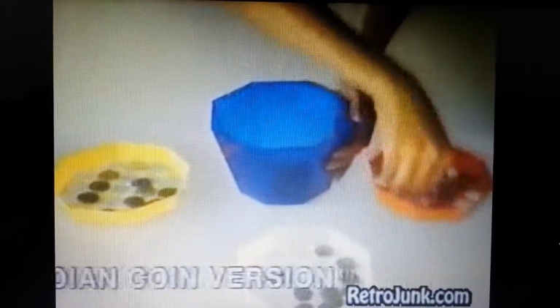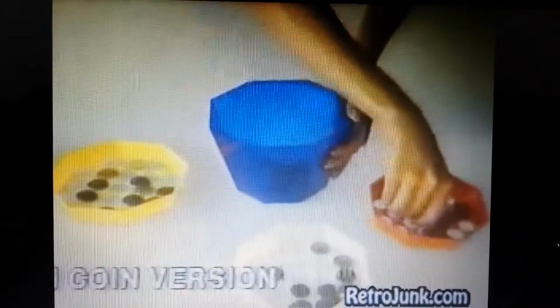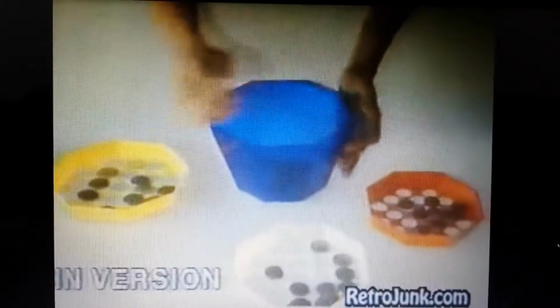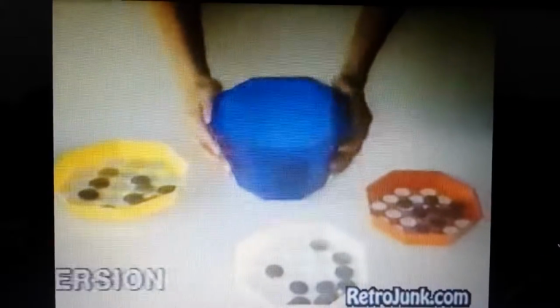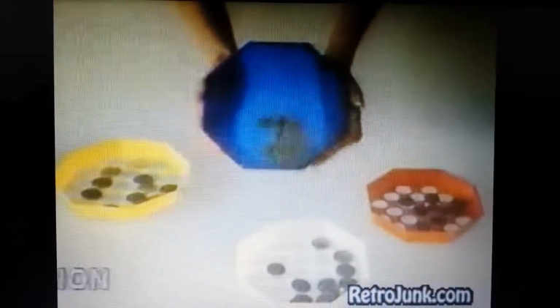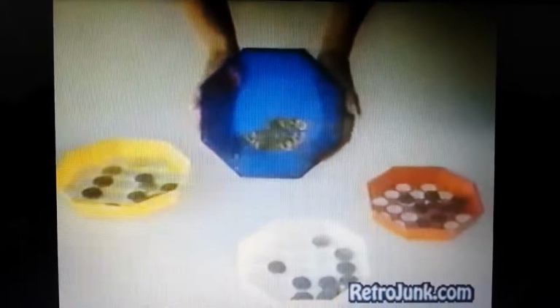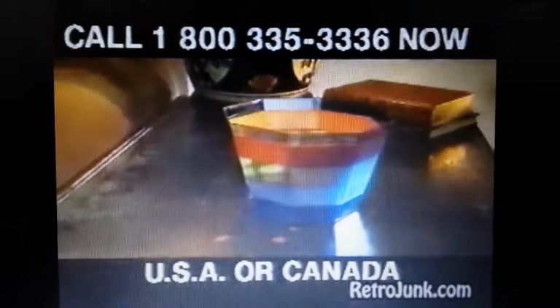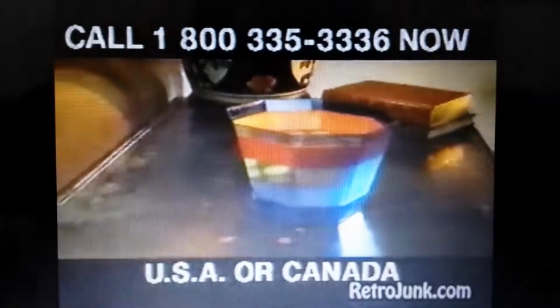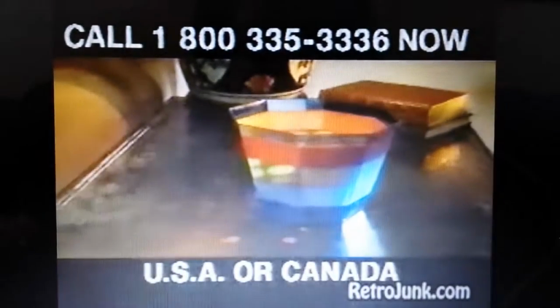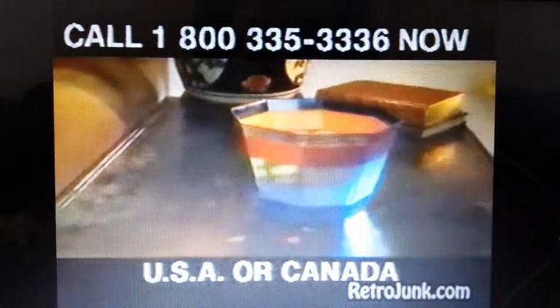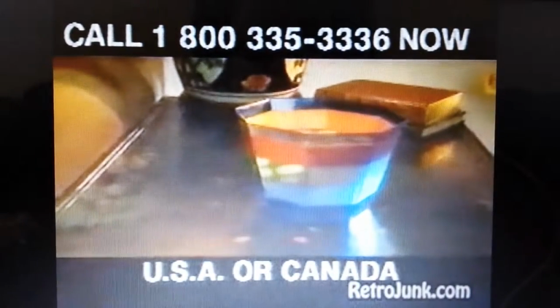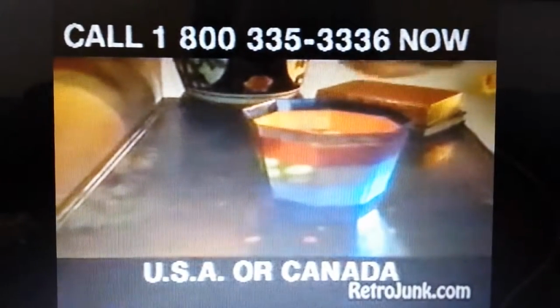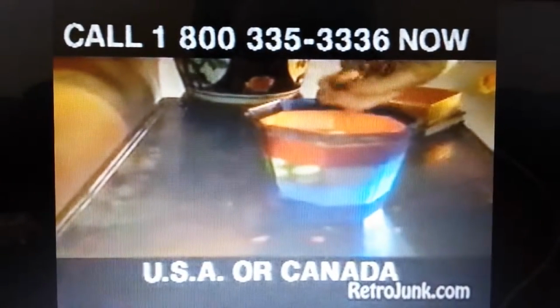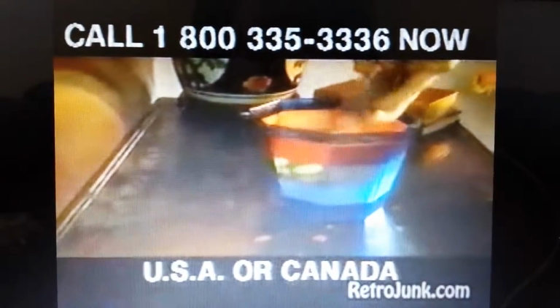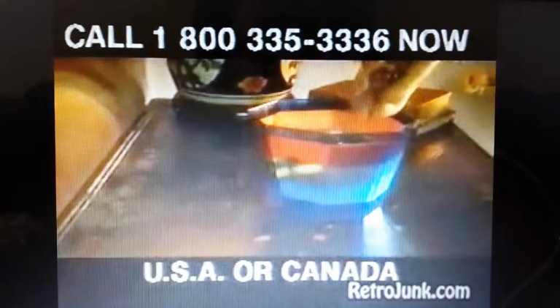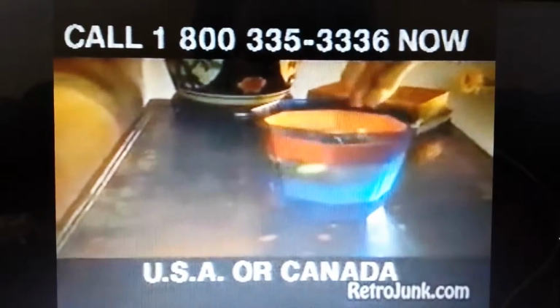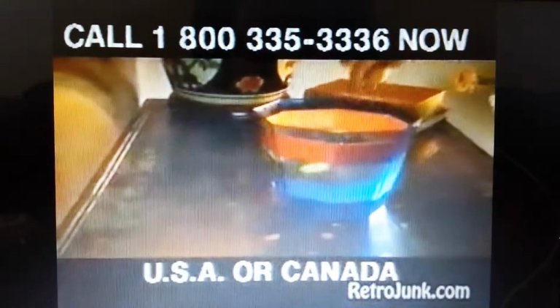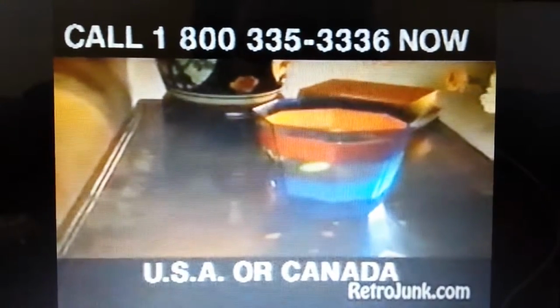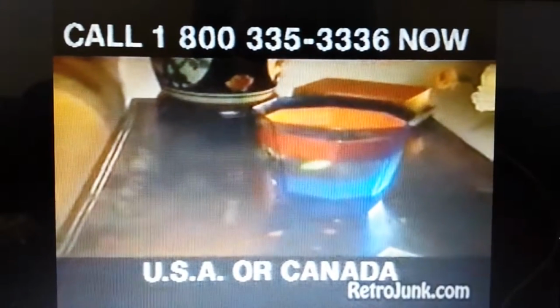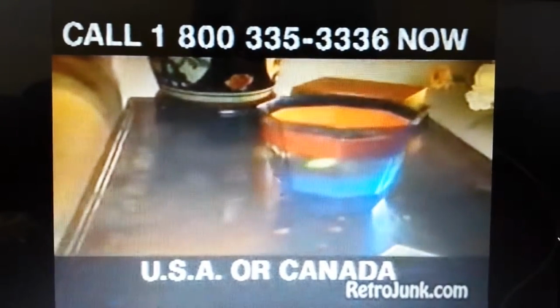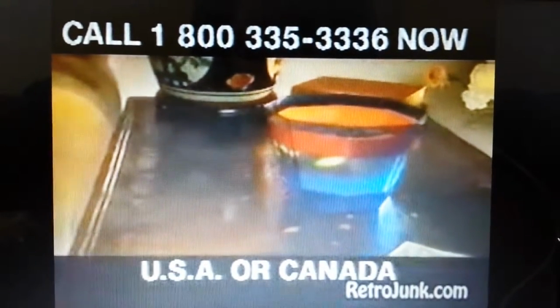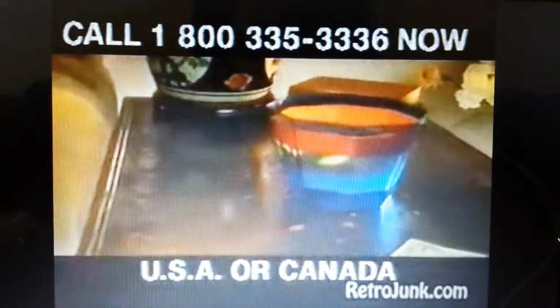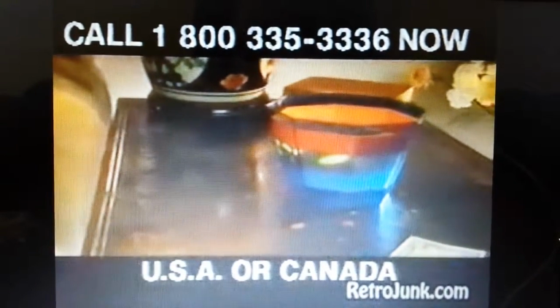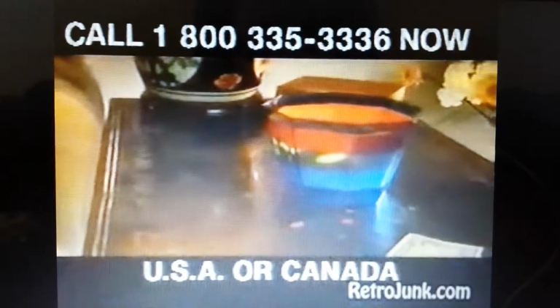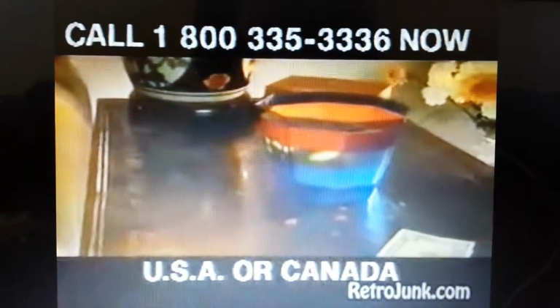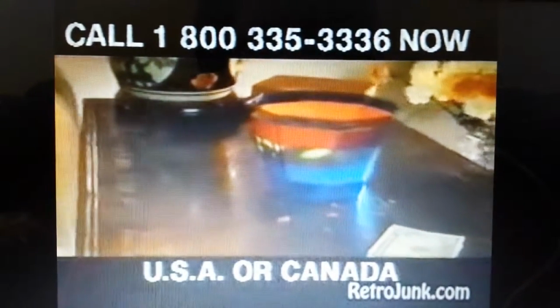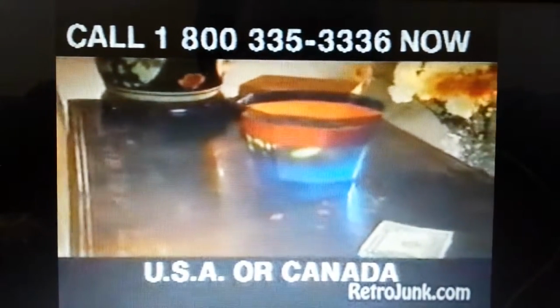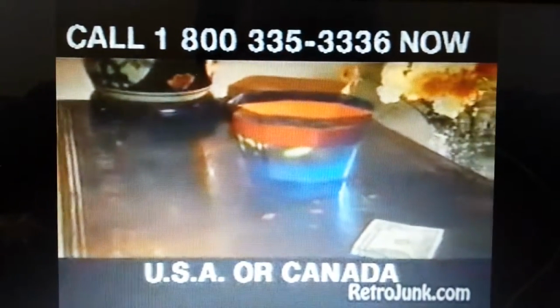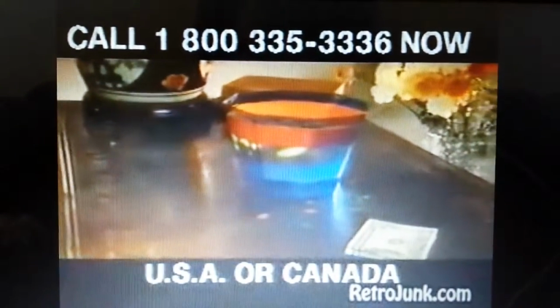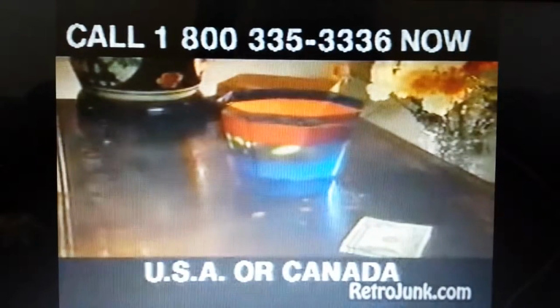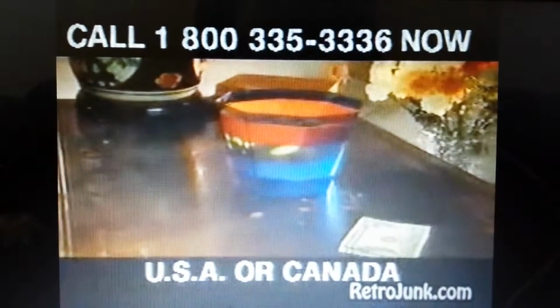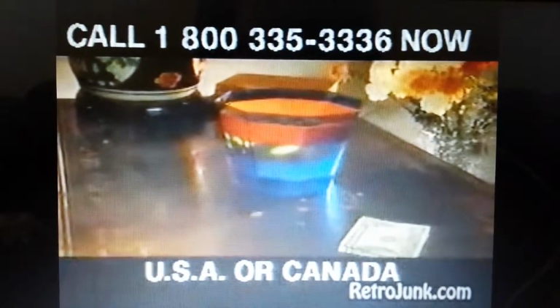Every home can use one, and businesses too. The Sort'n'Bank is precision crafted and beautifully designed. Buy one for yourself or for a friend — it makes a great gift.